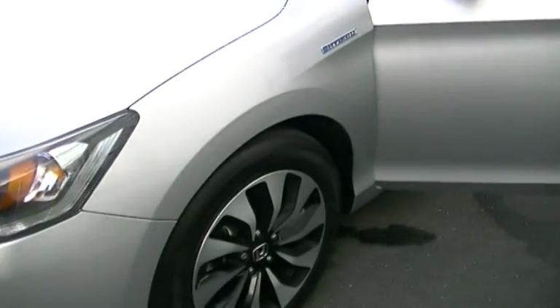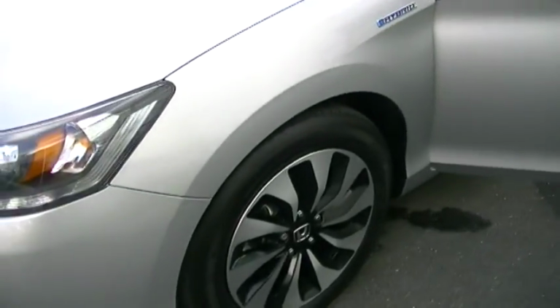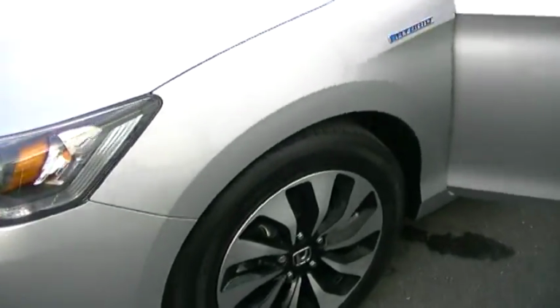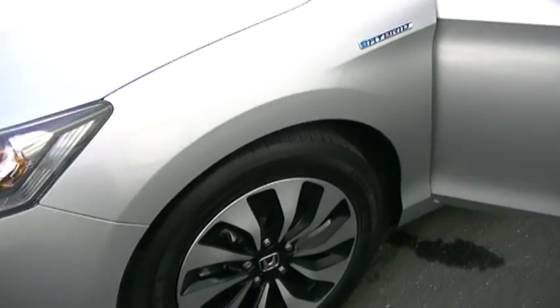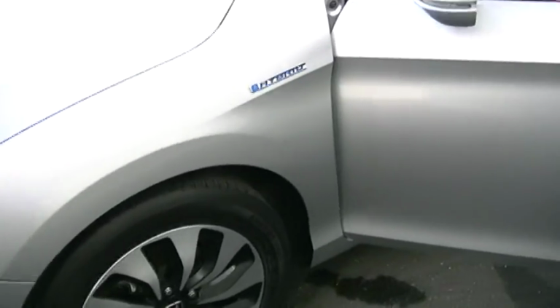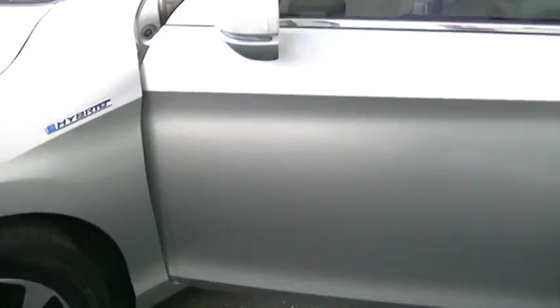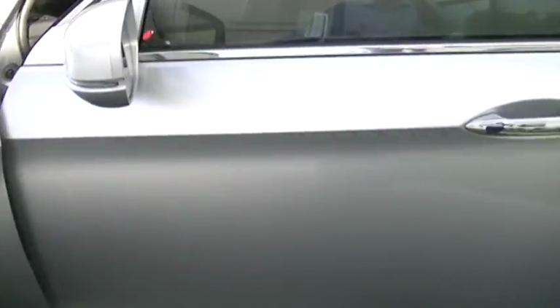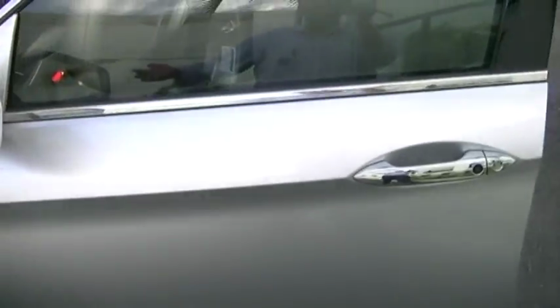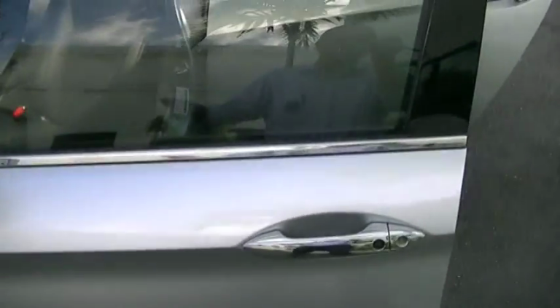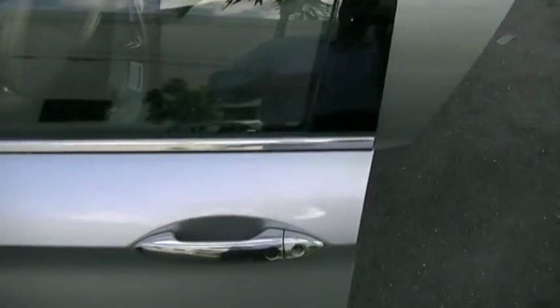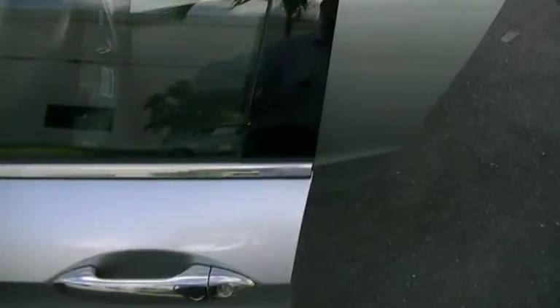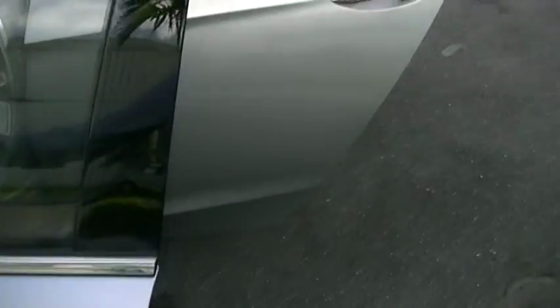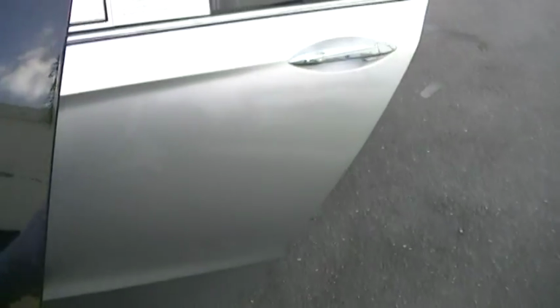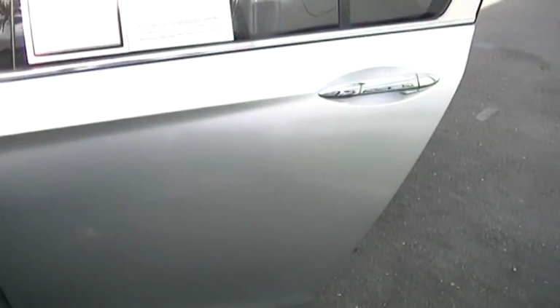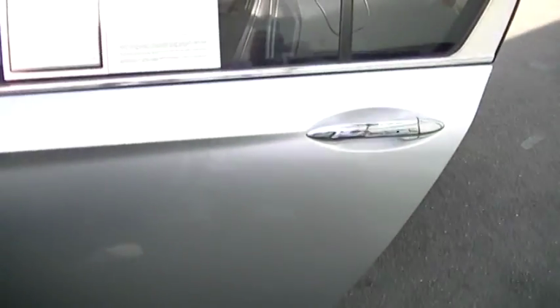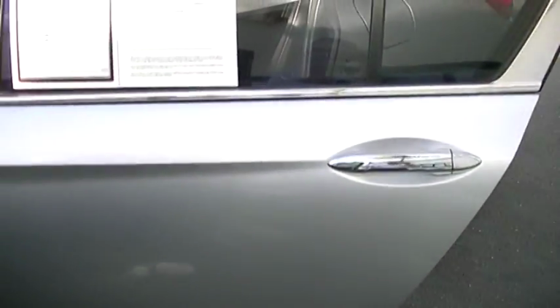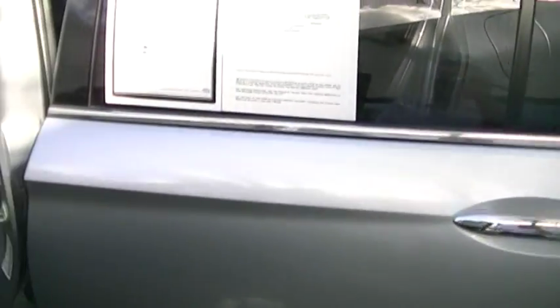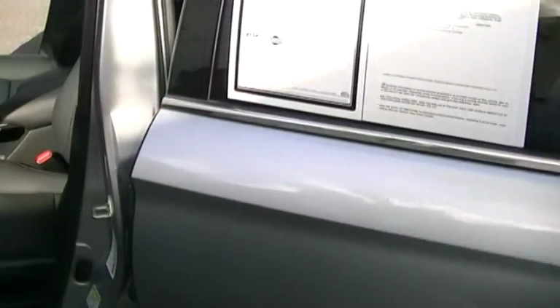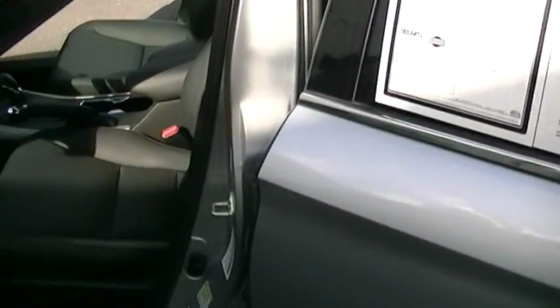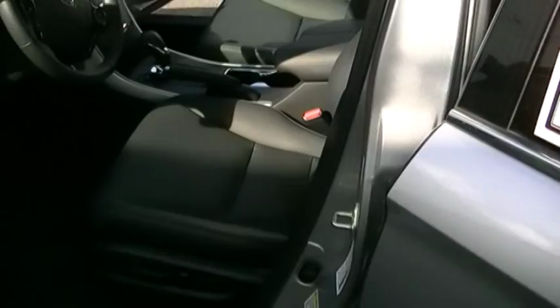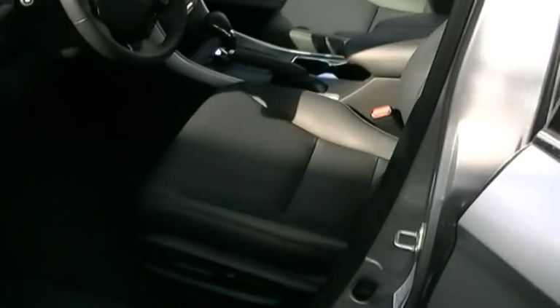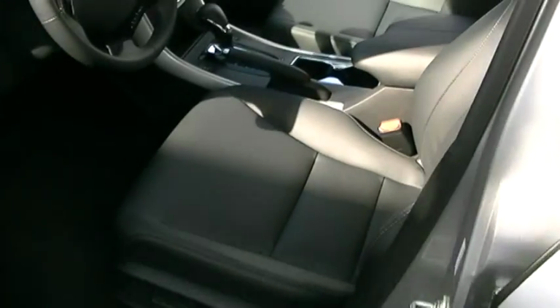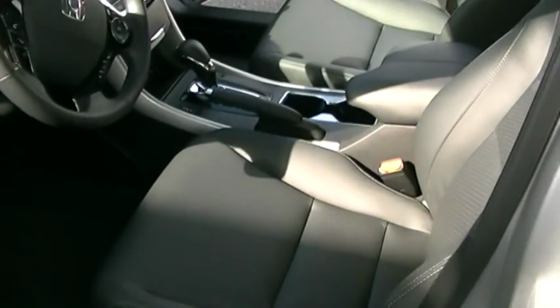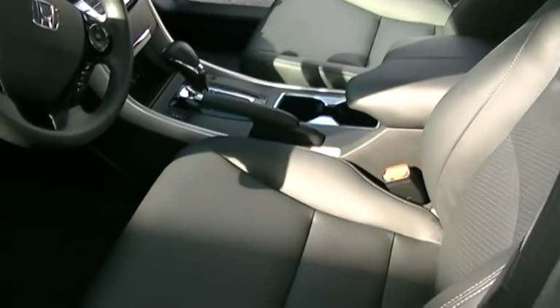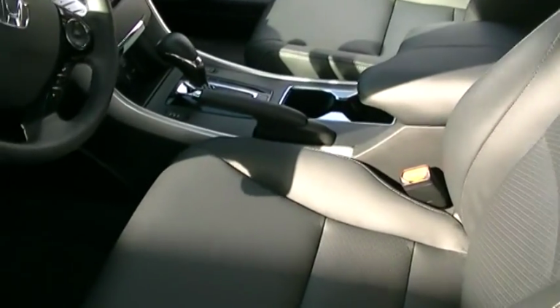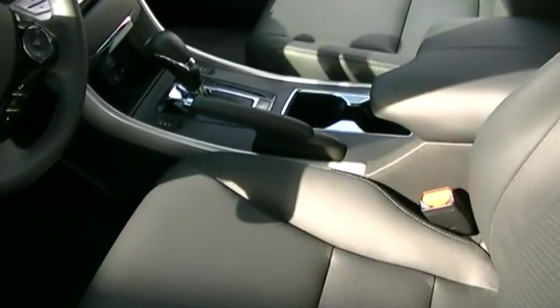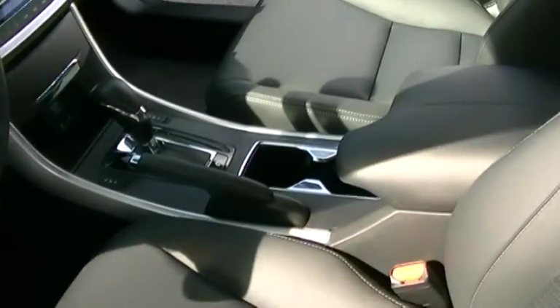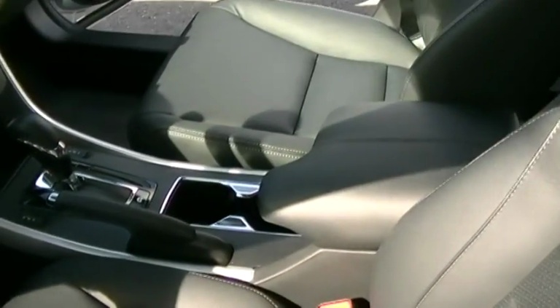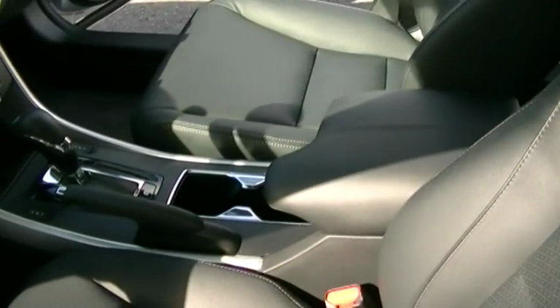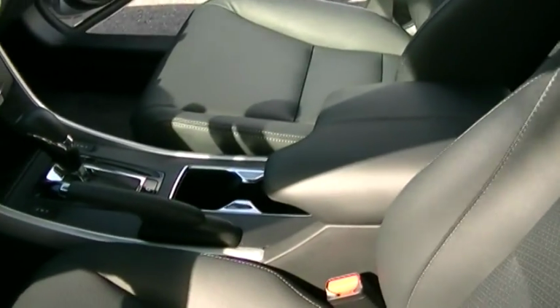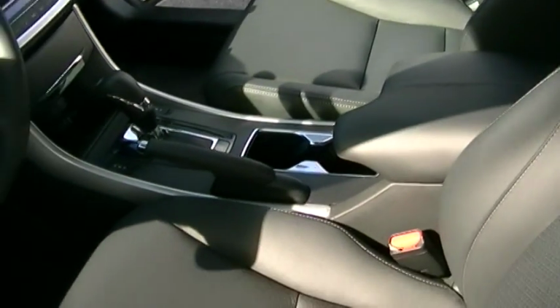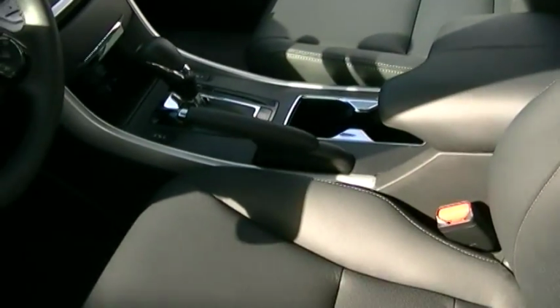The tires are still brand new. The body has absolutely no blemishes on it. The black upholstery here — the interior leather is in immaculate condition.